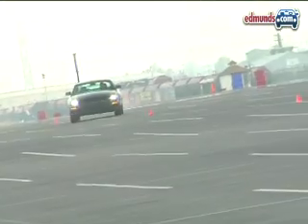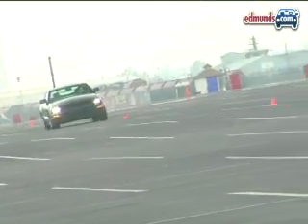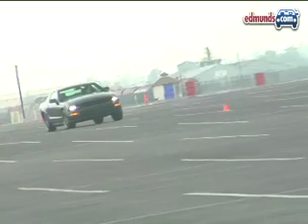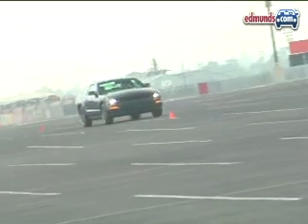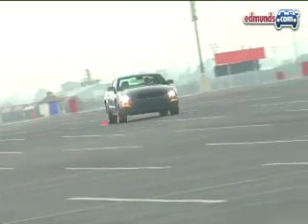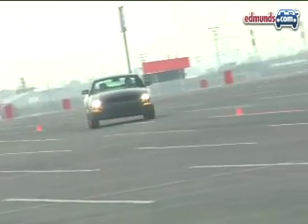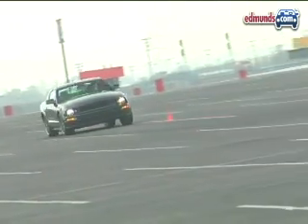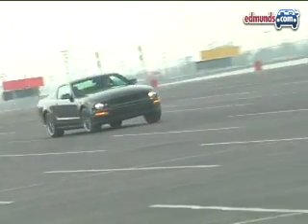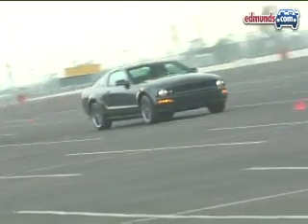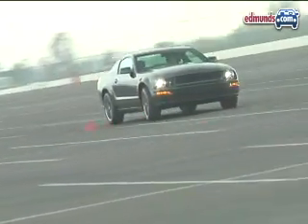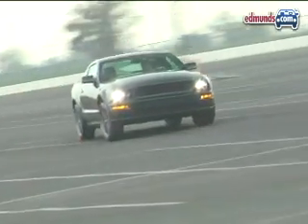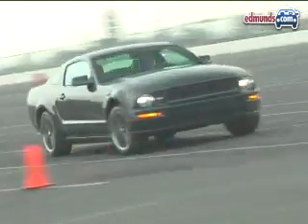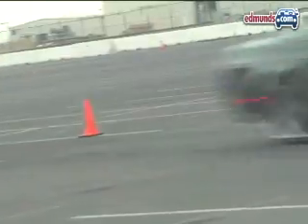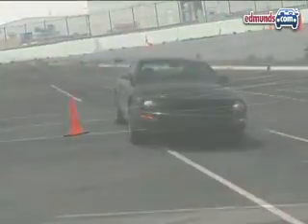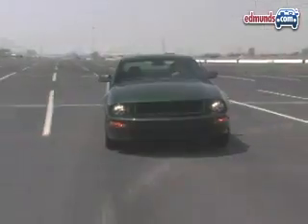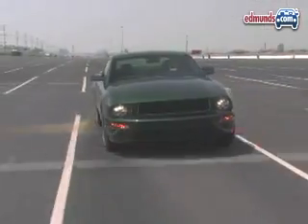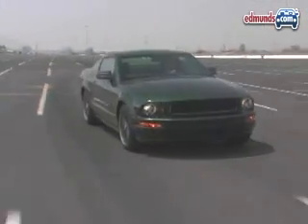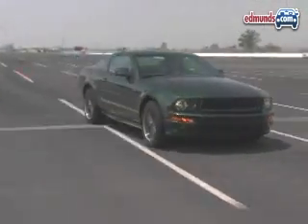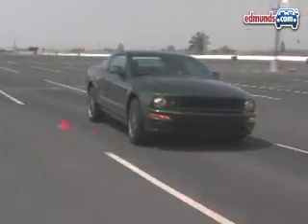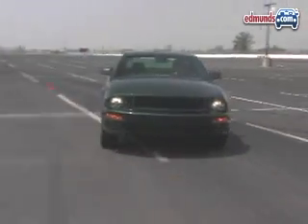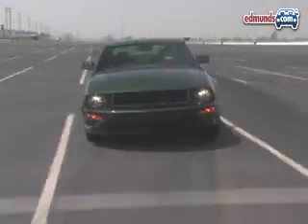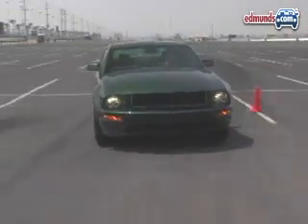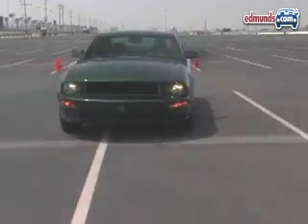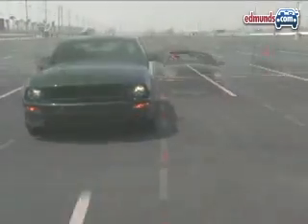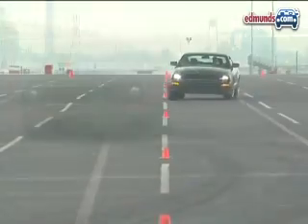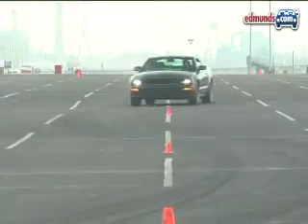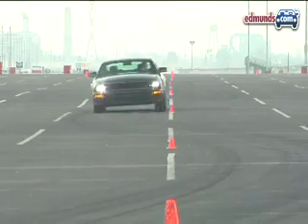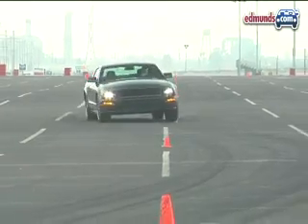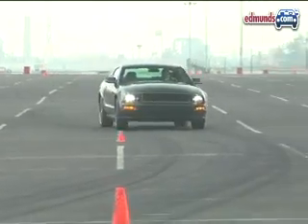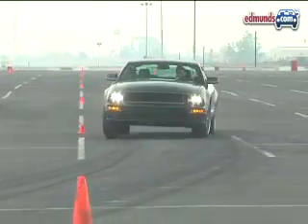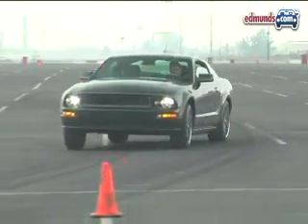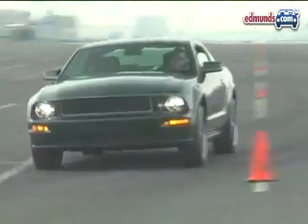Through the slalom, the lighter Mustang felt alert and nimble, but the solid rear axle hurt its speed in the end. Pavement irregularities also make the Bullitt more of a handful. It crossed the finish line at 66.1 miles per hour.